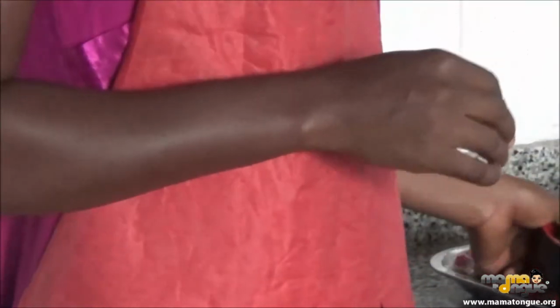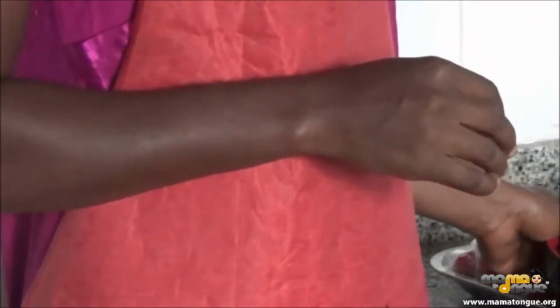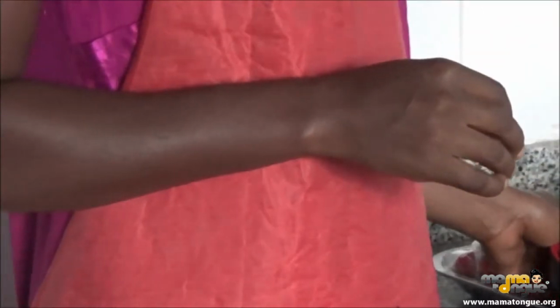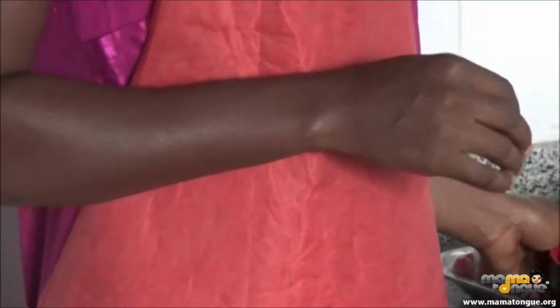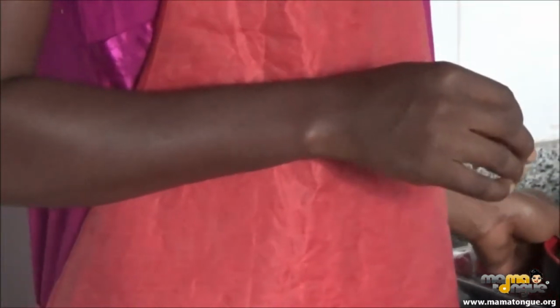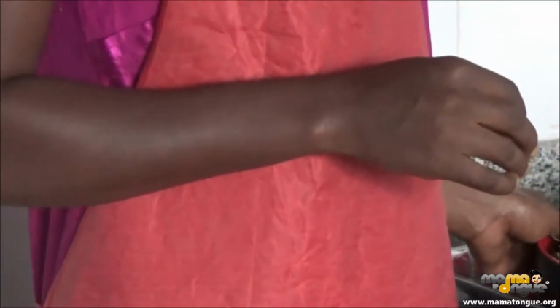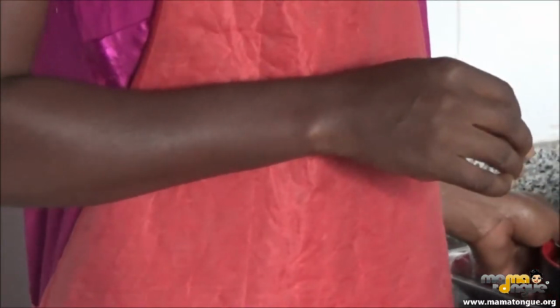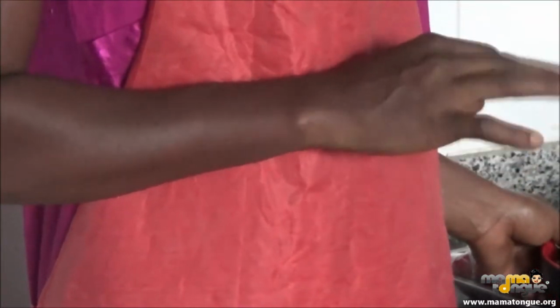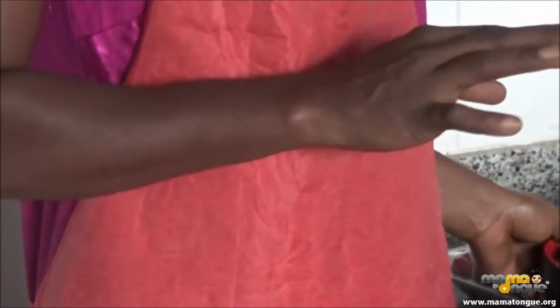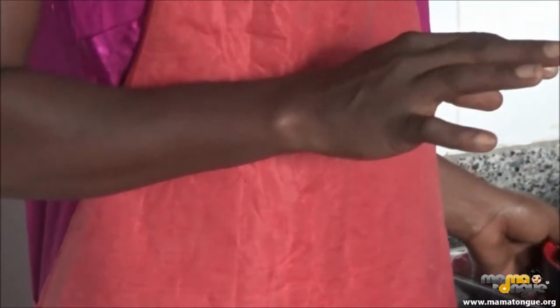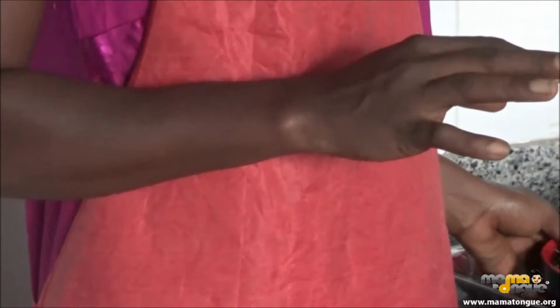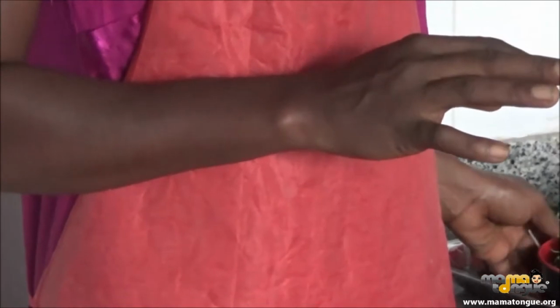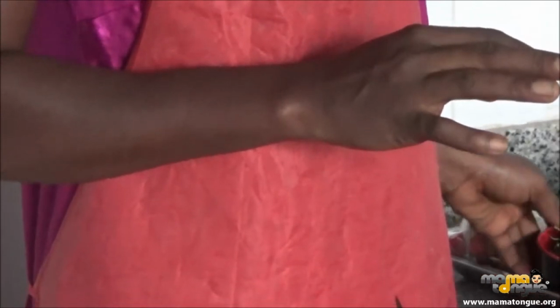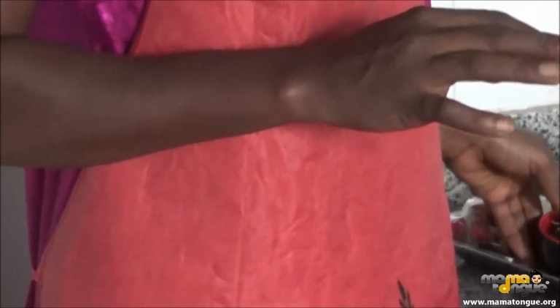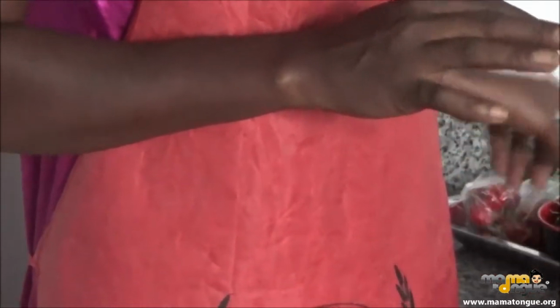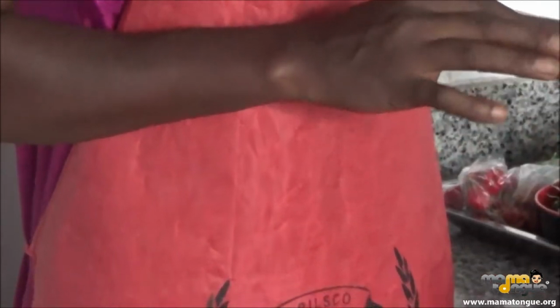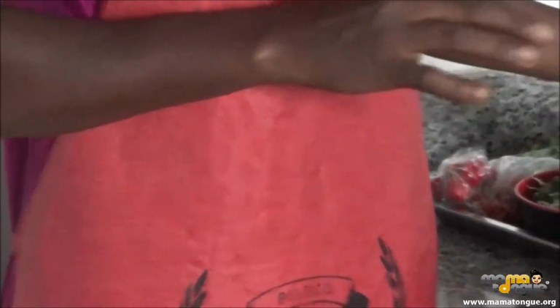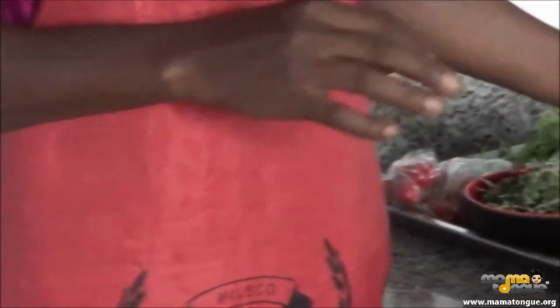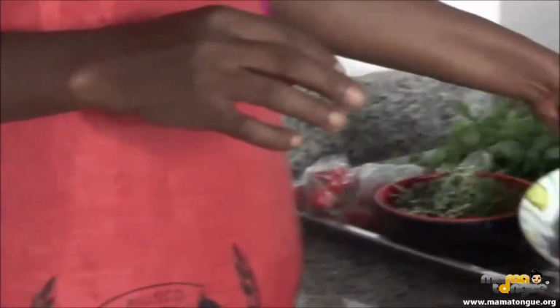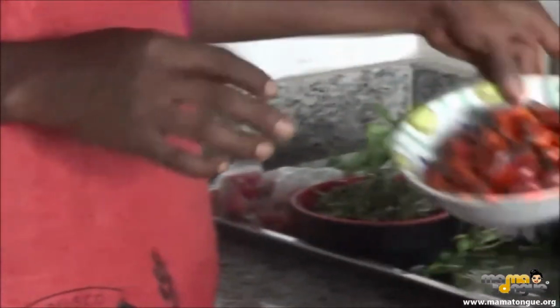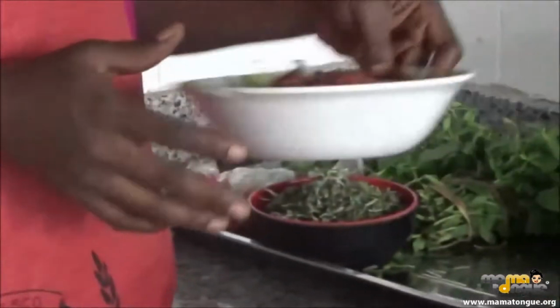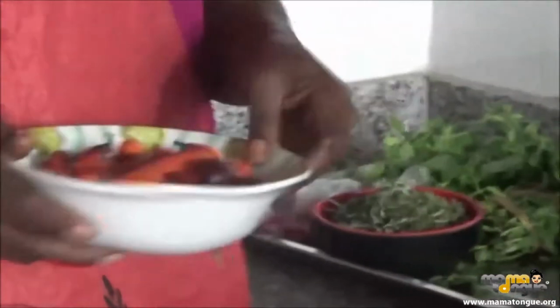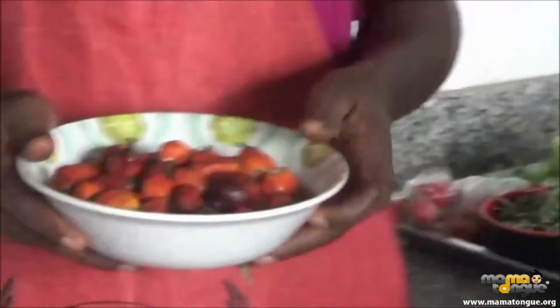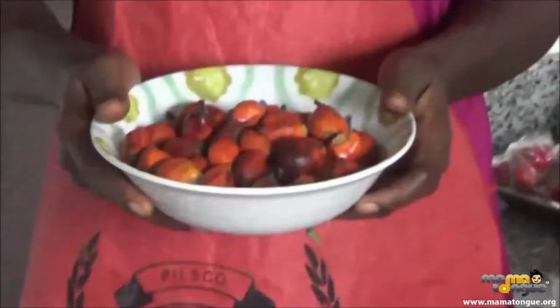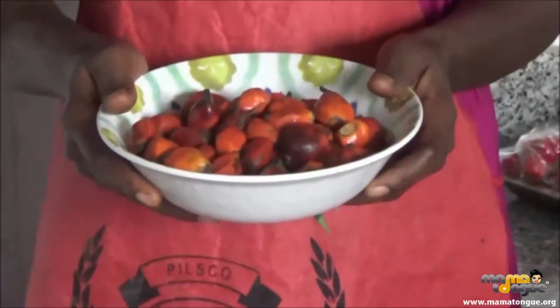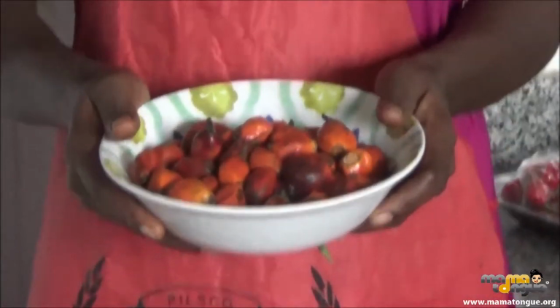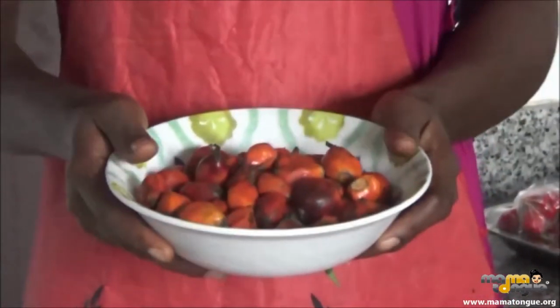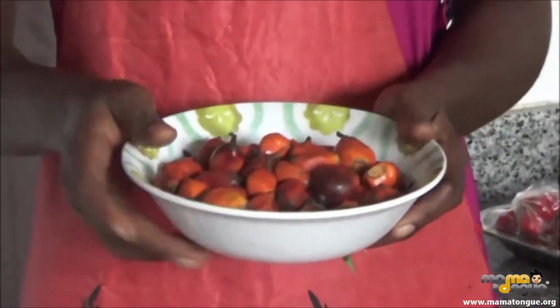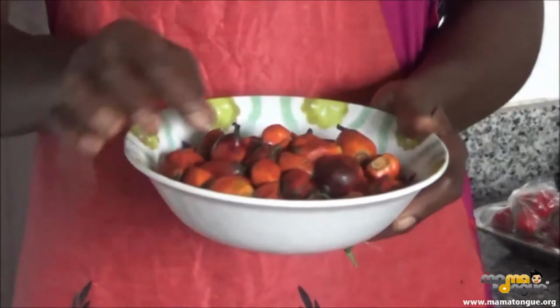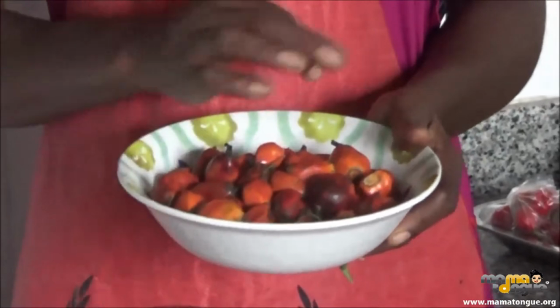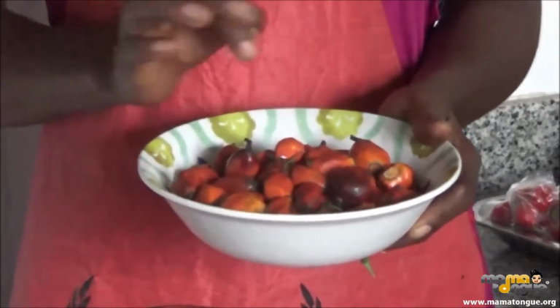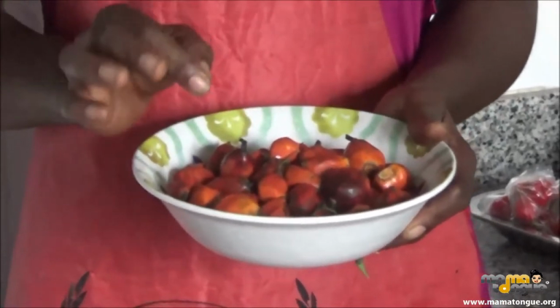Does it have an English name? No, Atama is its local name. And this is banga — you use it to make the Atama soup.